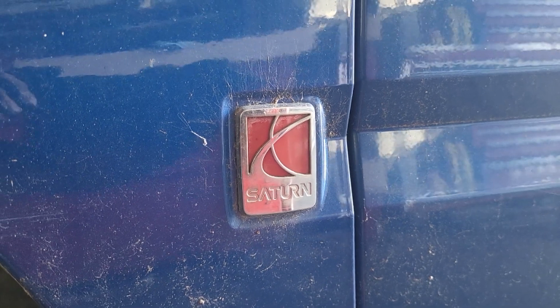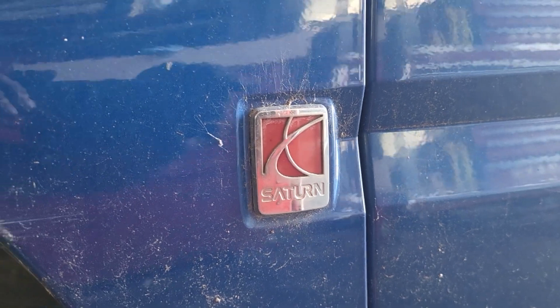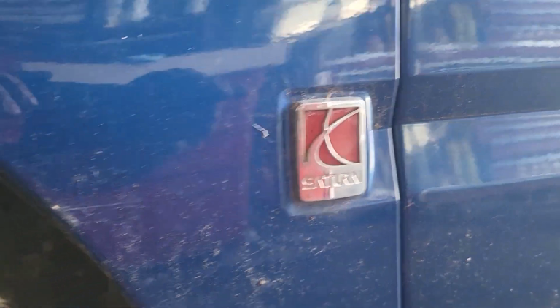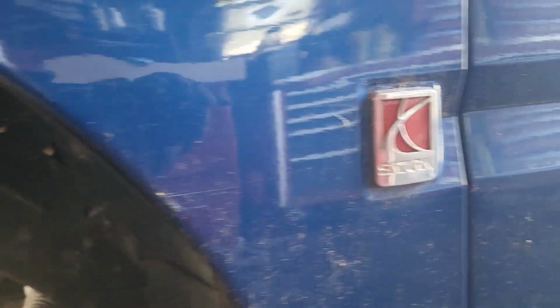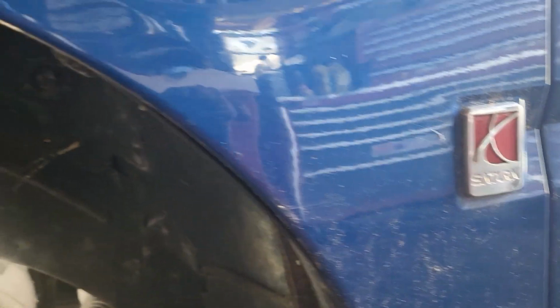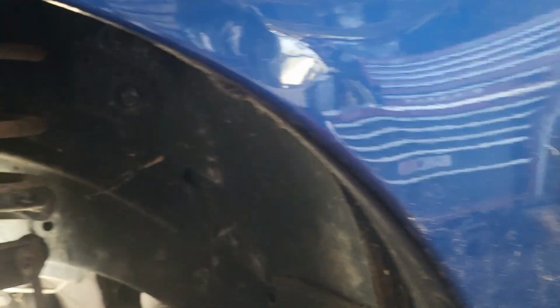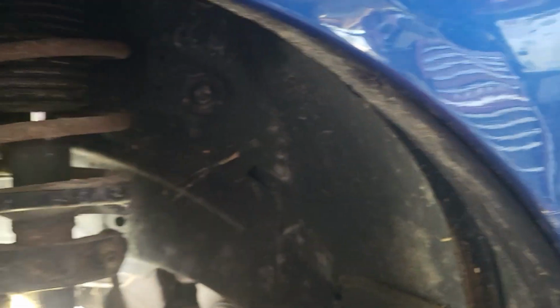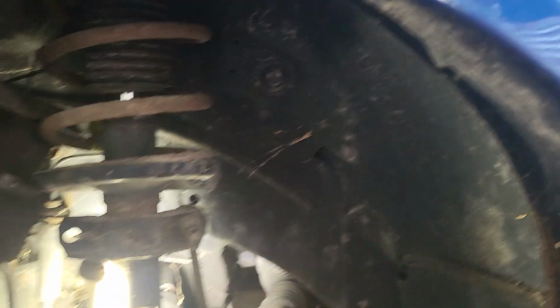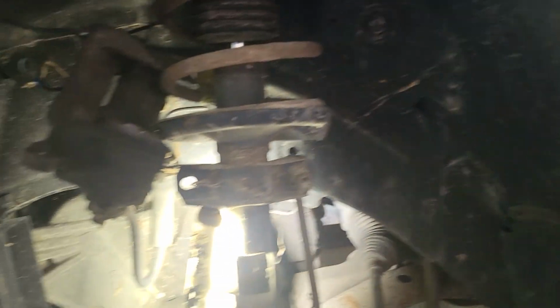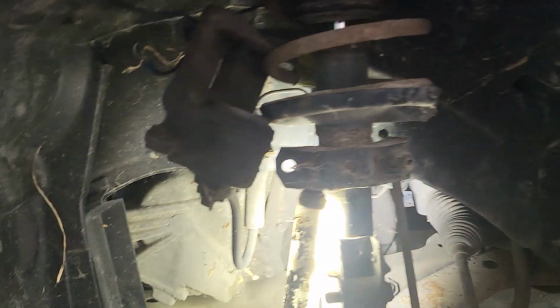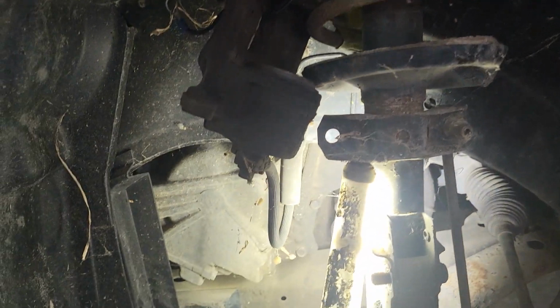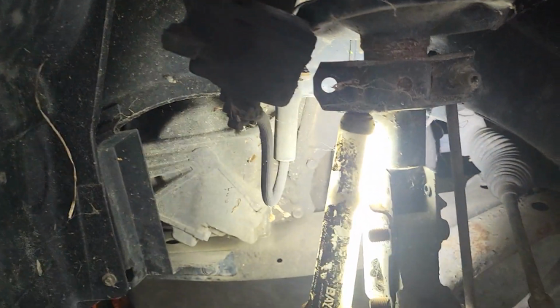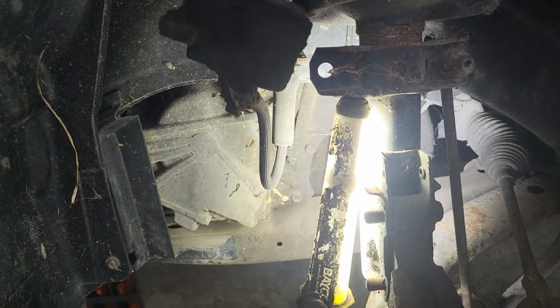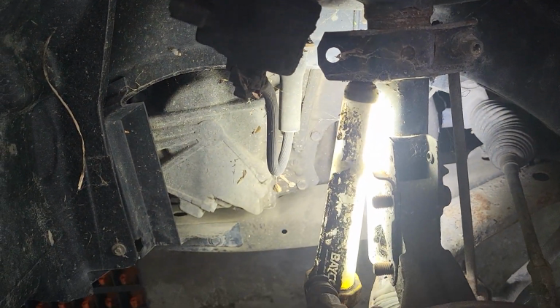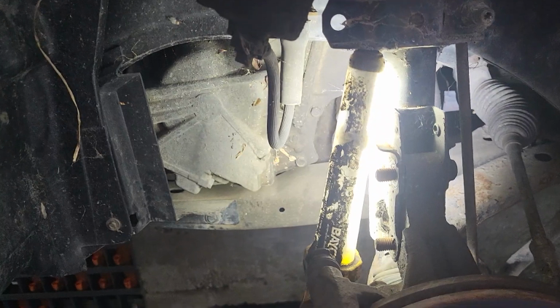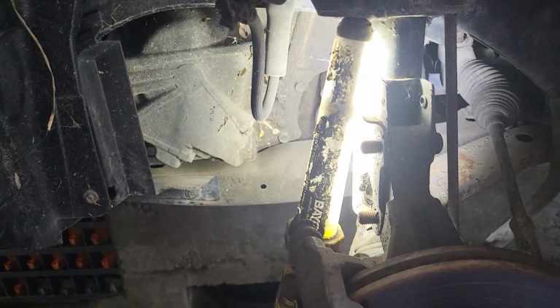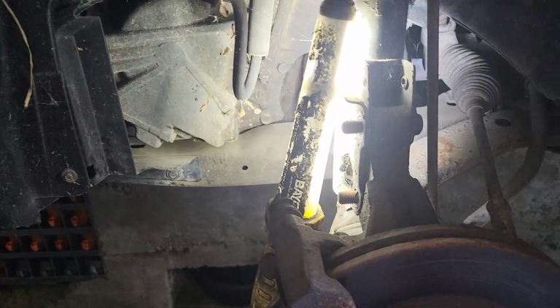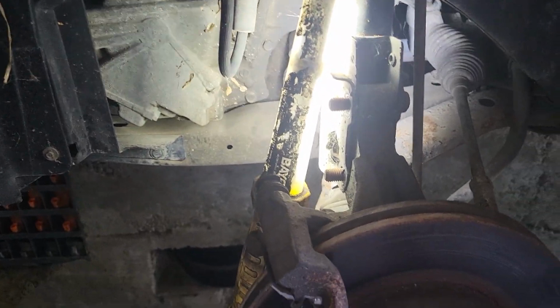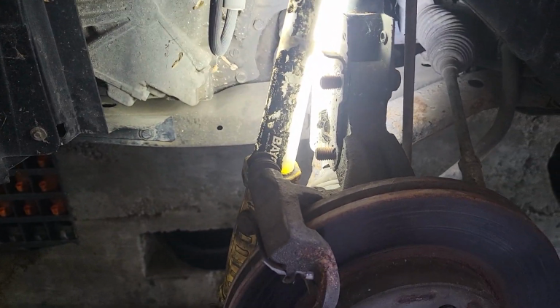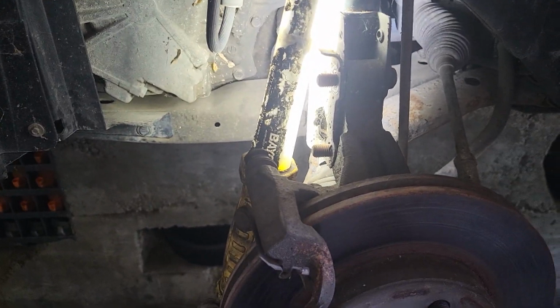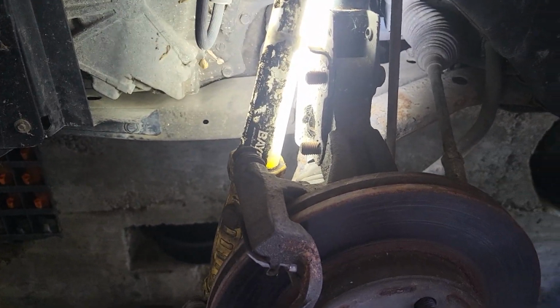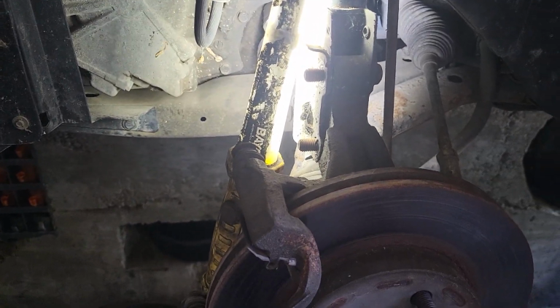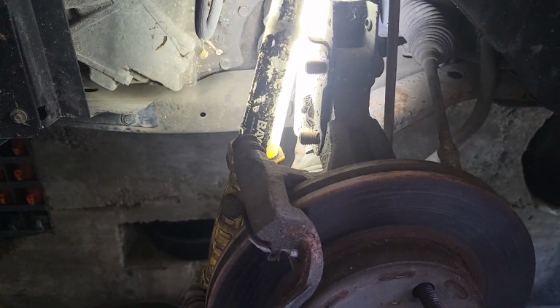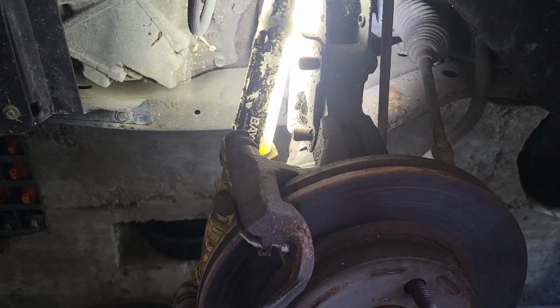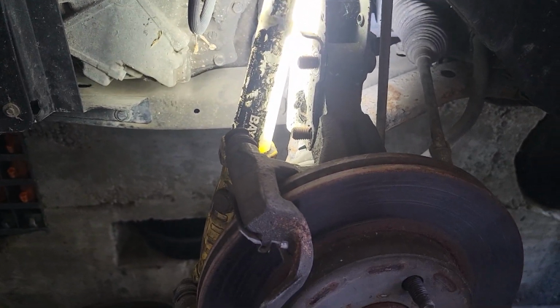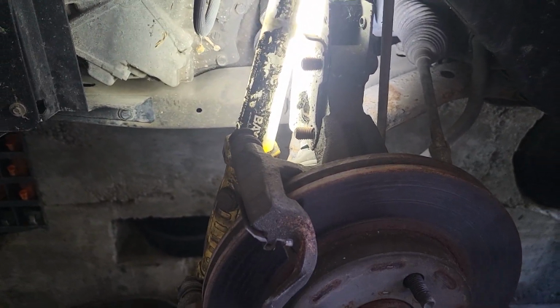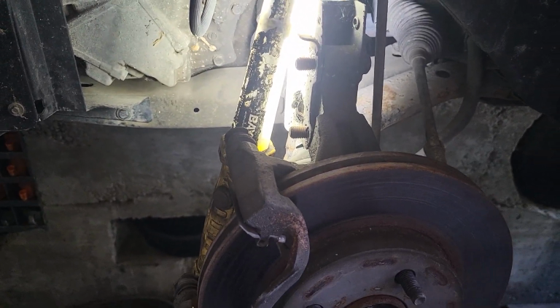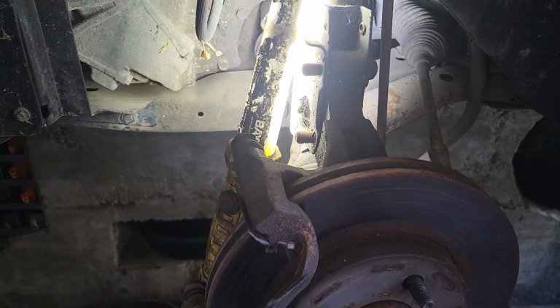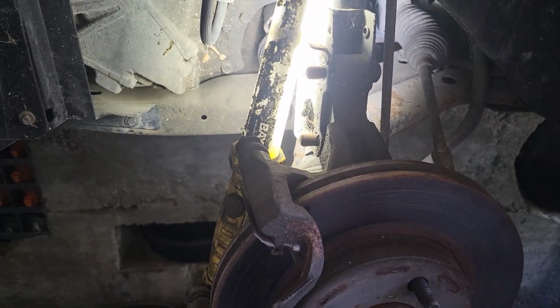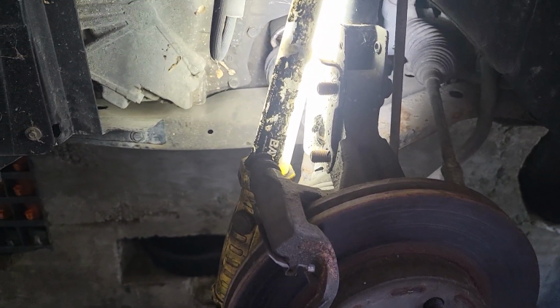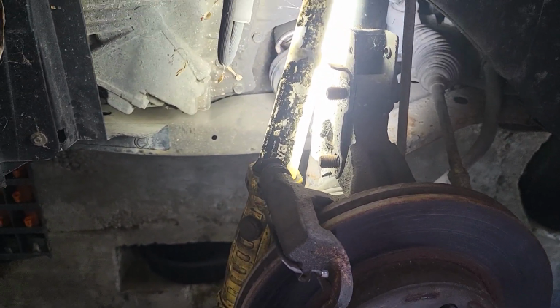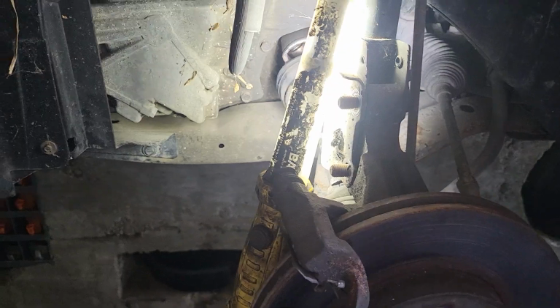Good afternoon out there shopkeepers and do-it-yourselfers. Today we're working on a 2004 Saturn Ion driver side CV shaft.